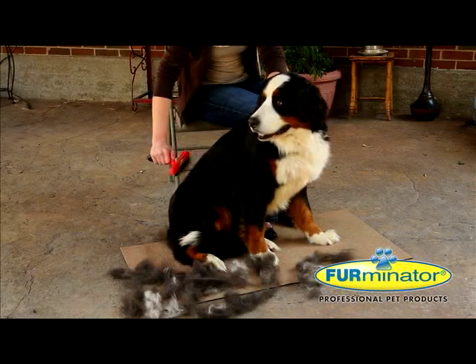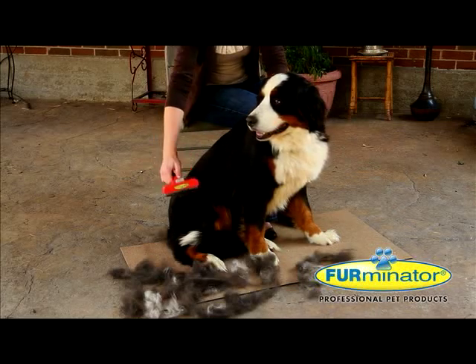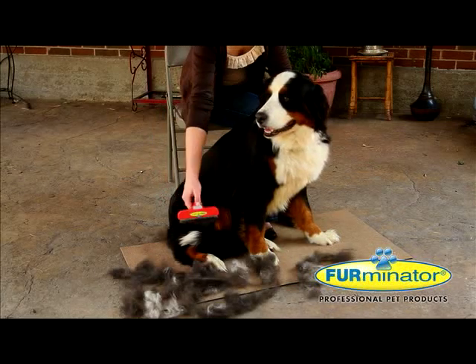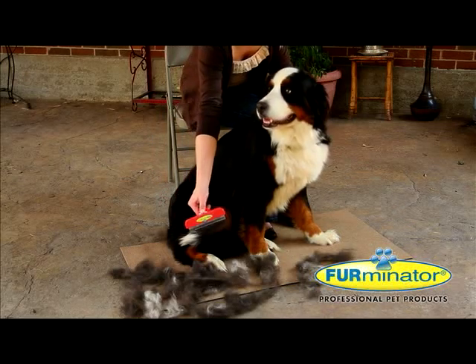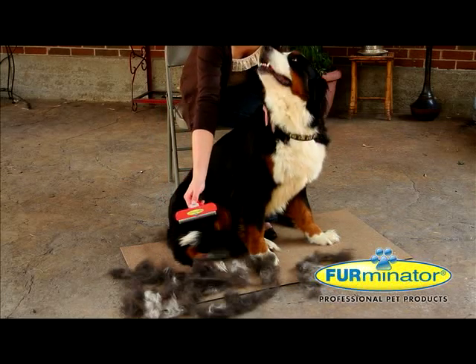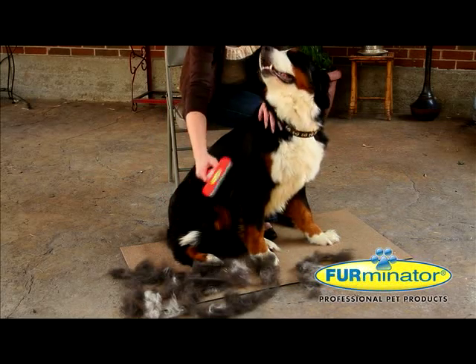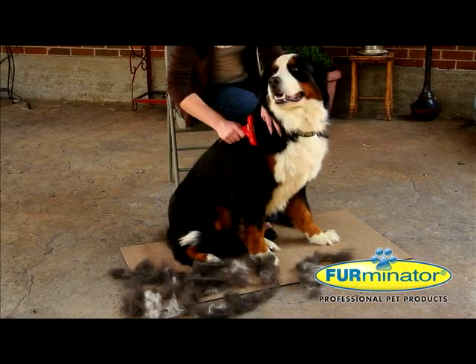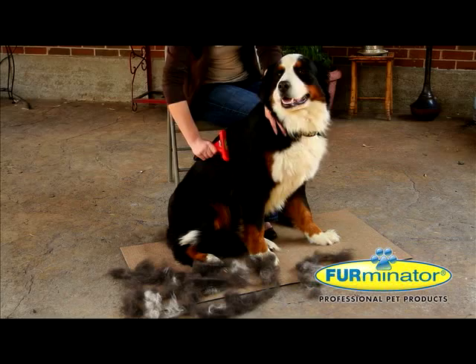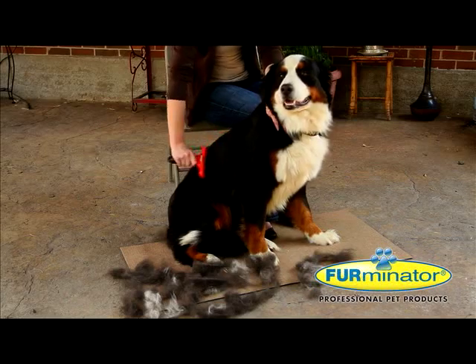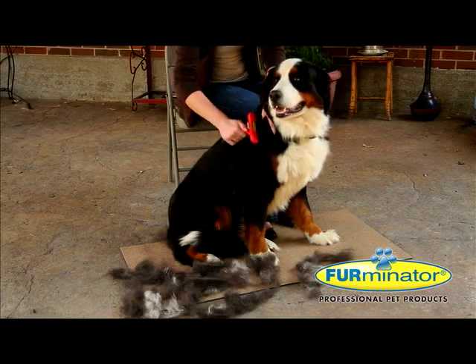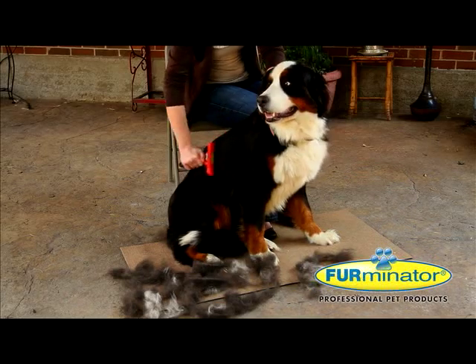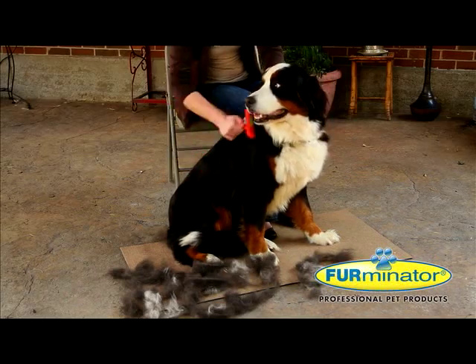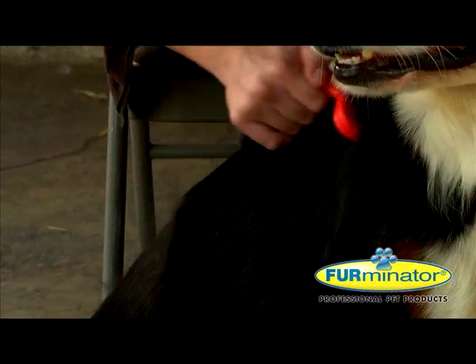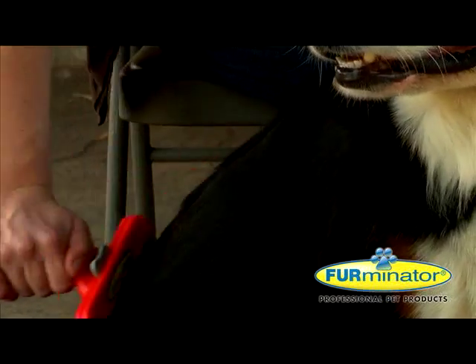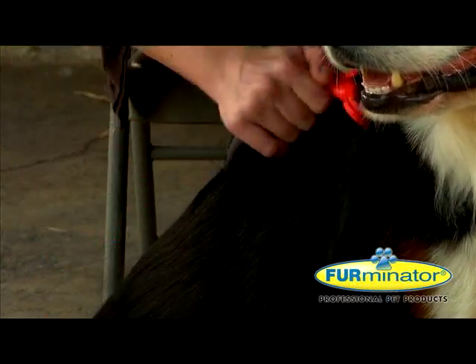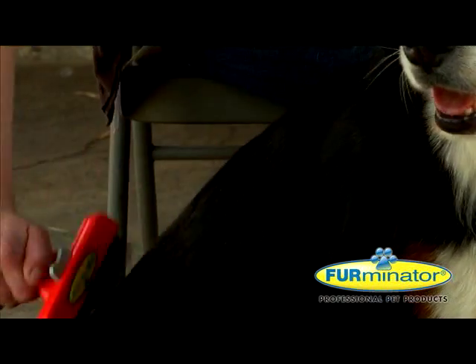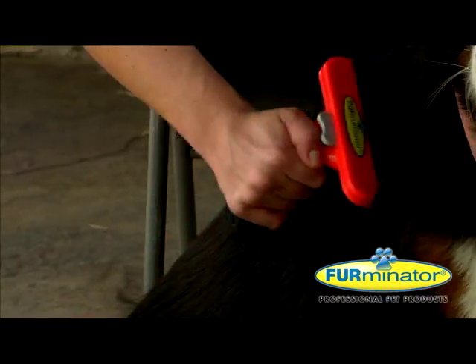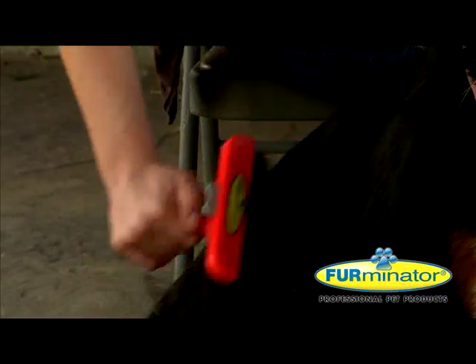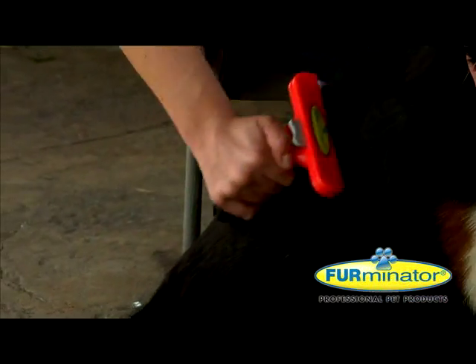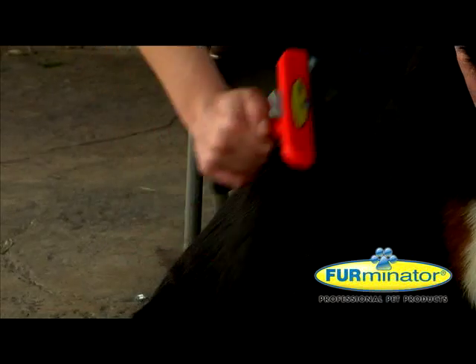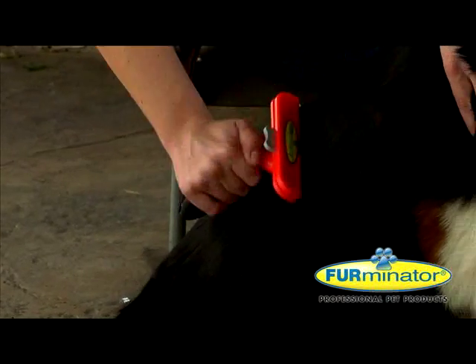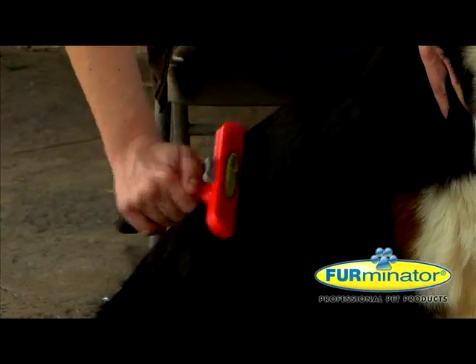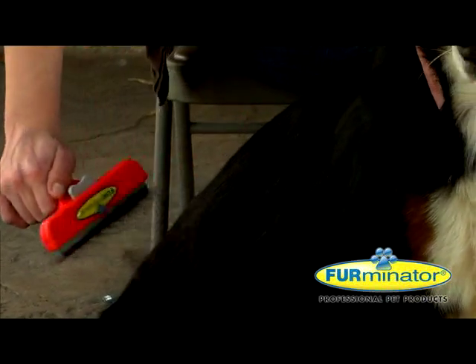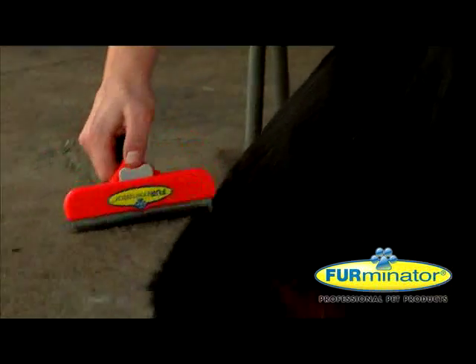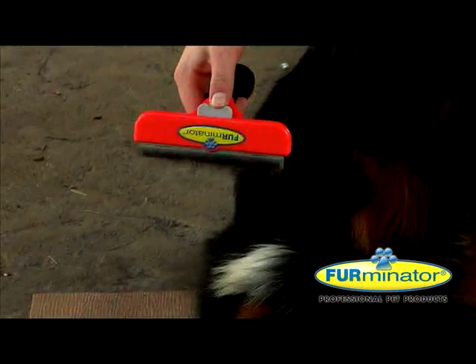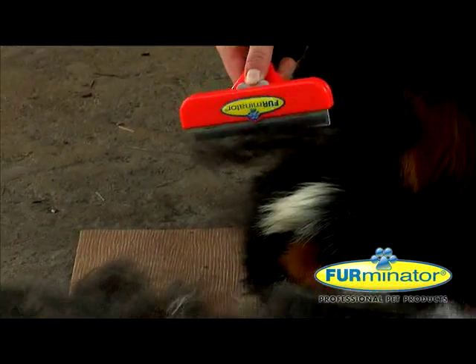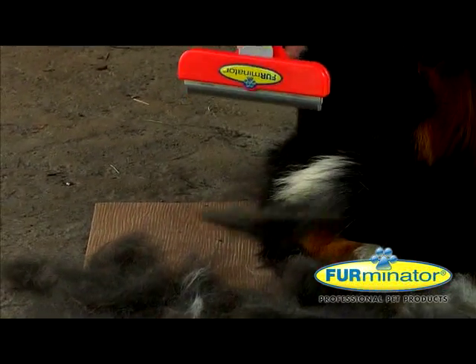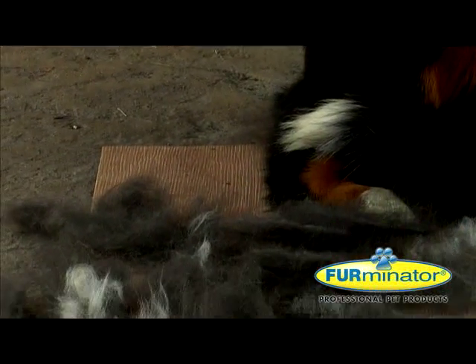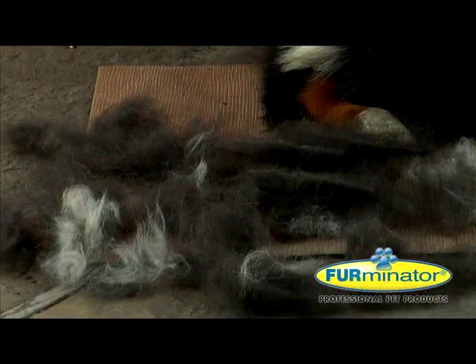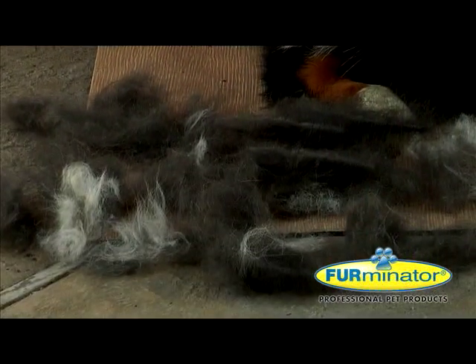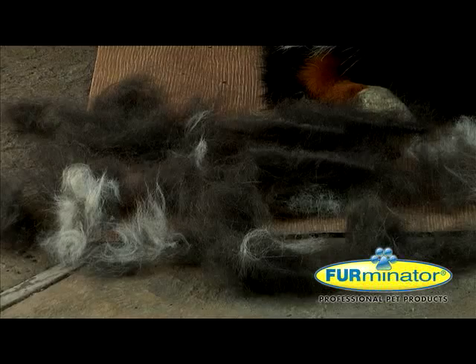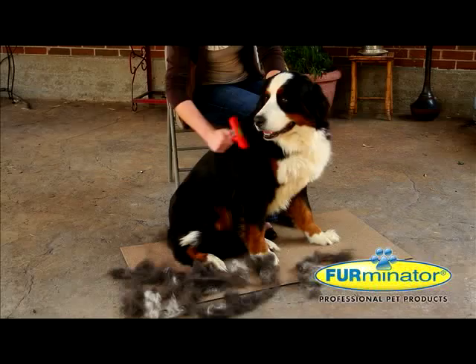Simply select the tool that matches your dog's body size and hair length. With short, gentle strokes, the patented de-shedding edge reaches deep under your pet's top coat to remove loose hair and undercoat without cutting live hair or injuring the skin.